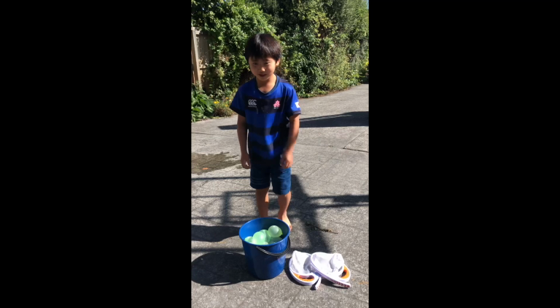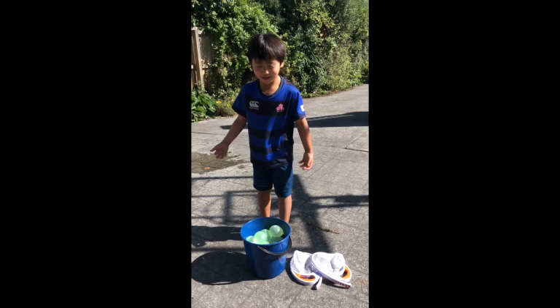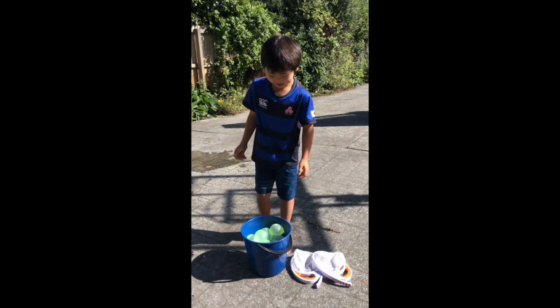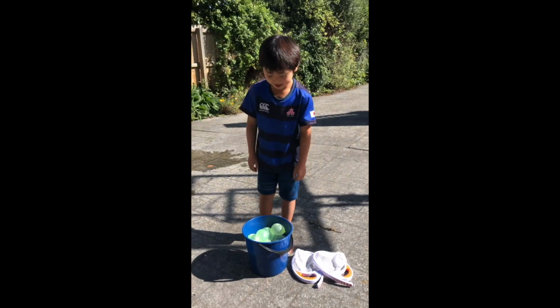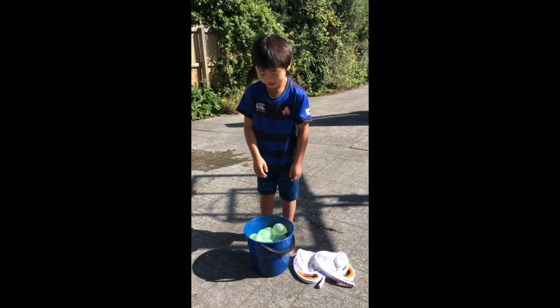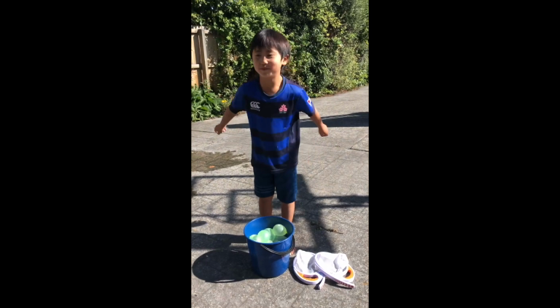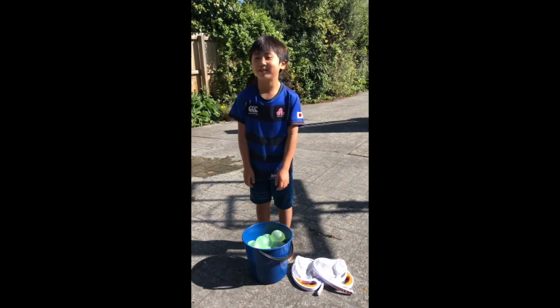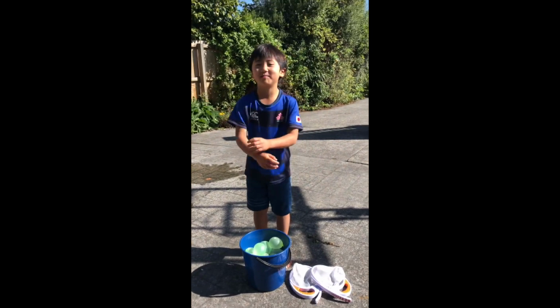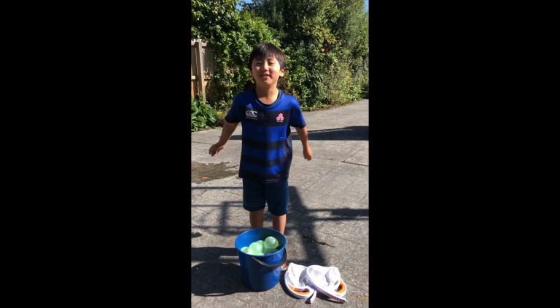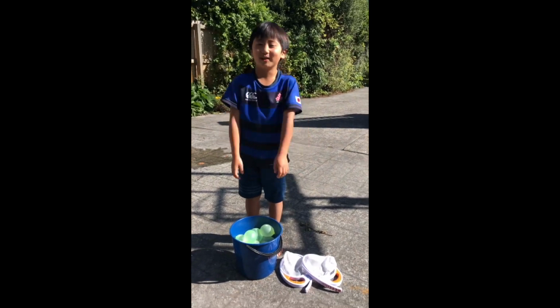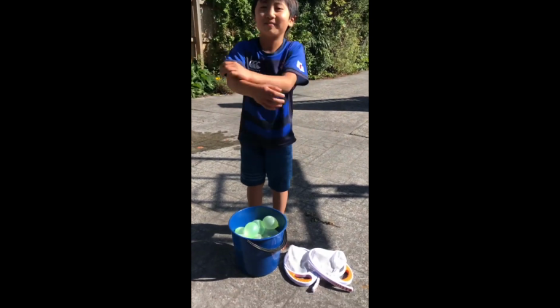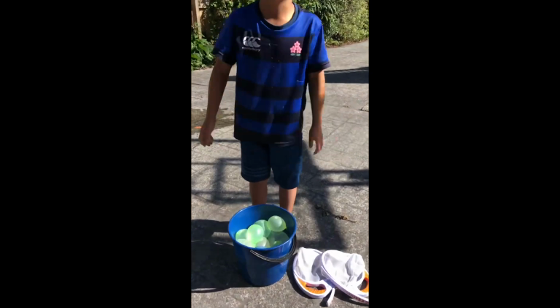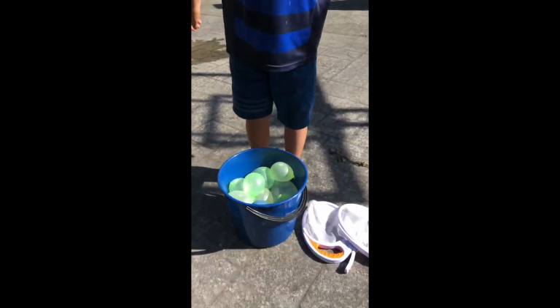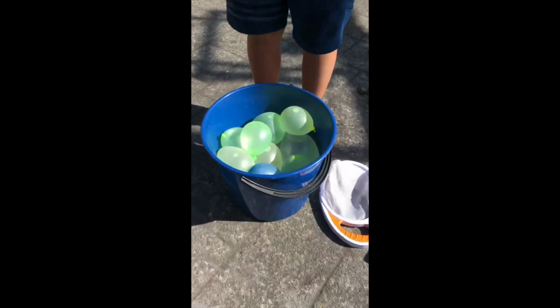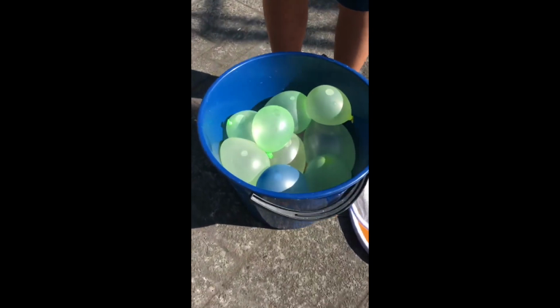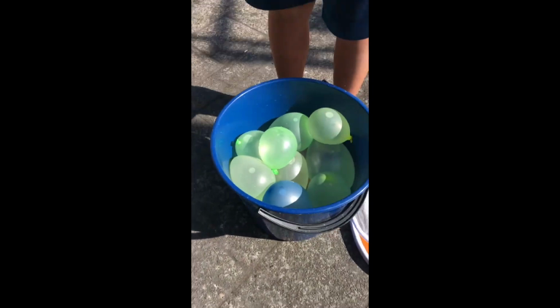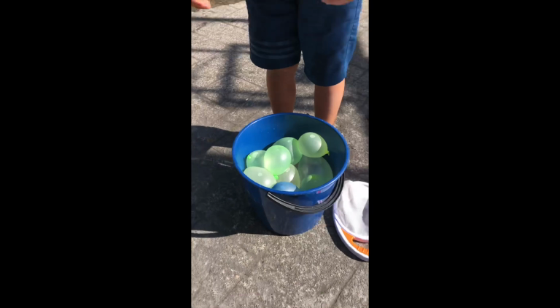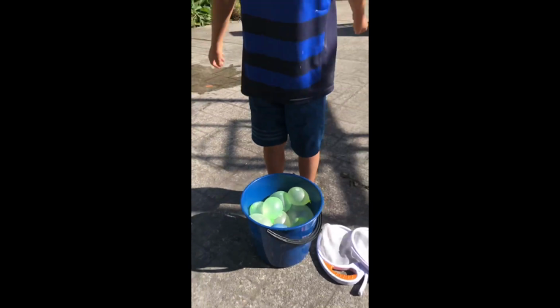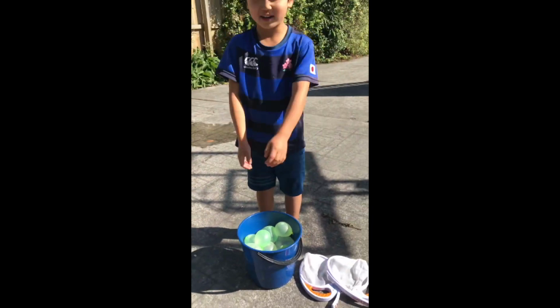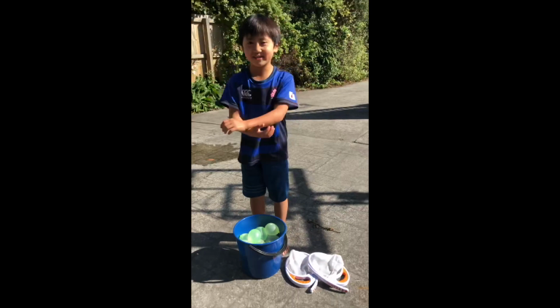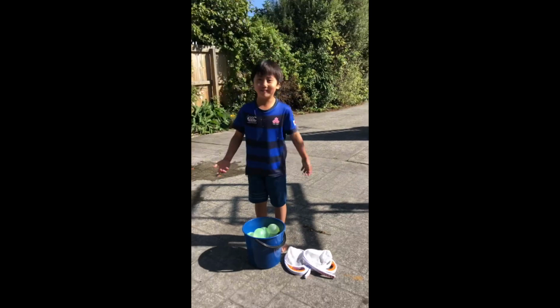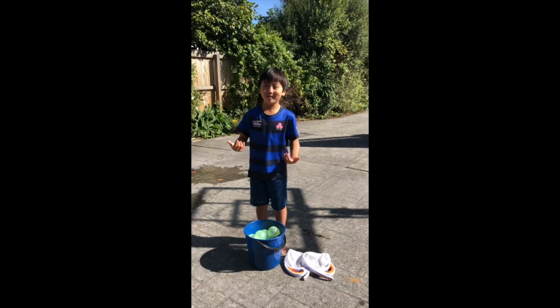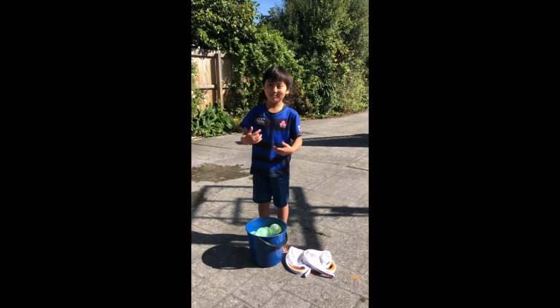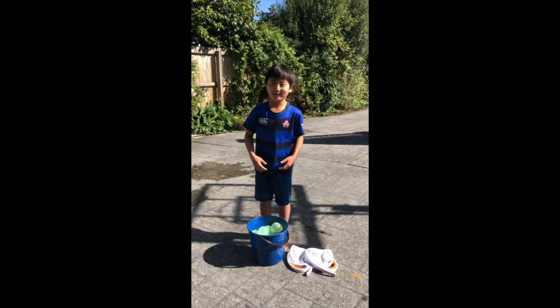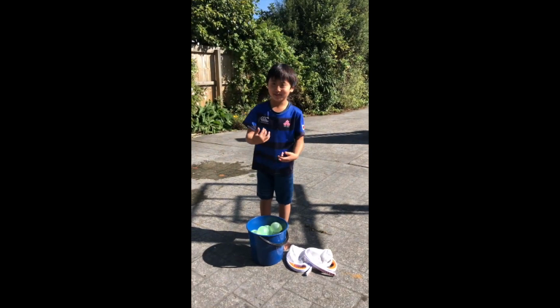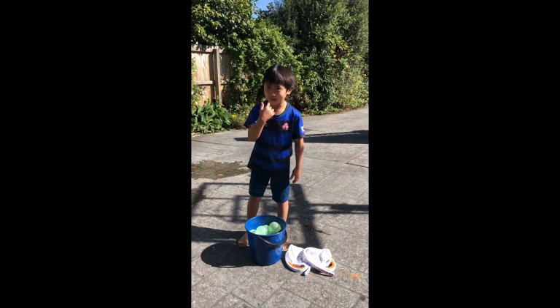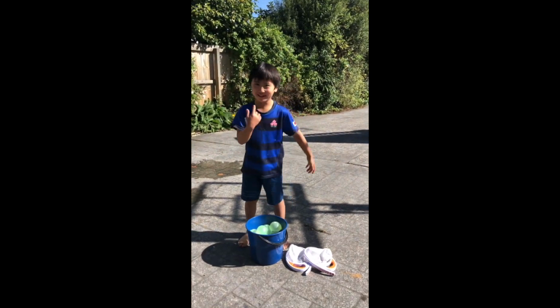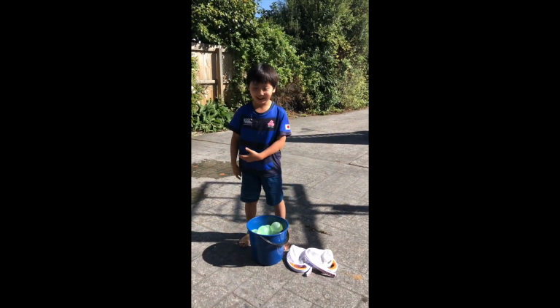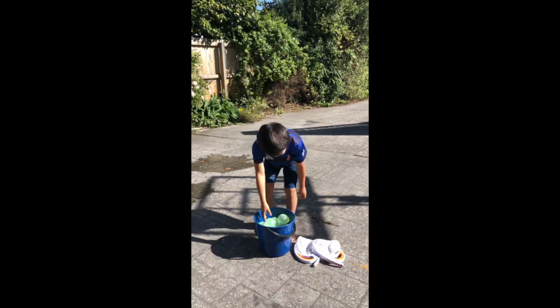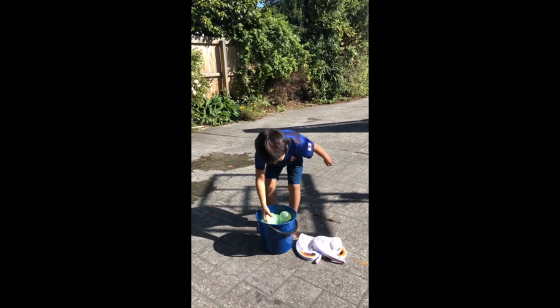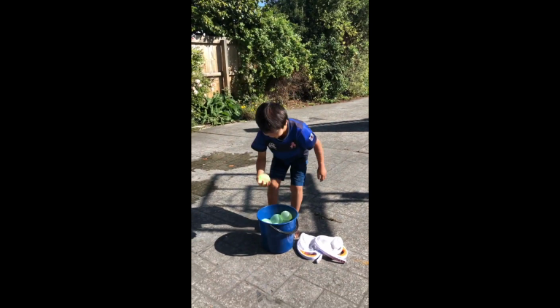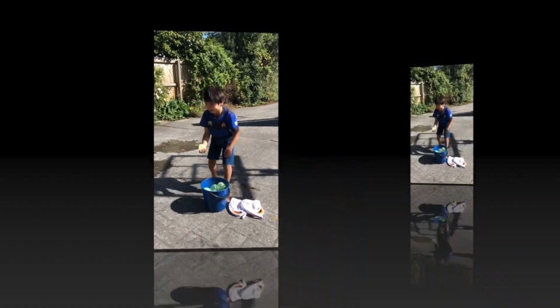What's up guys! Today we made about 30 balloons. We're gonna throw them up in the air and we're trying to catch them. We got them — it splashes on them. Let's try the first one!